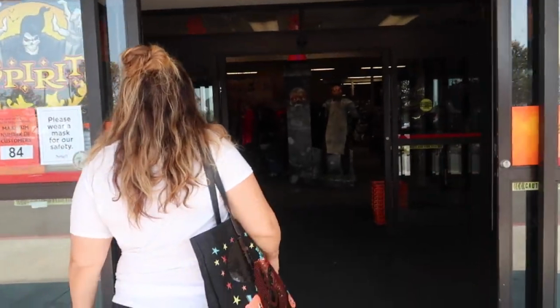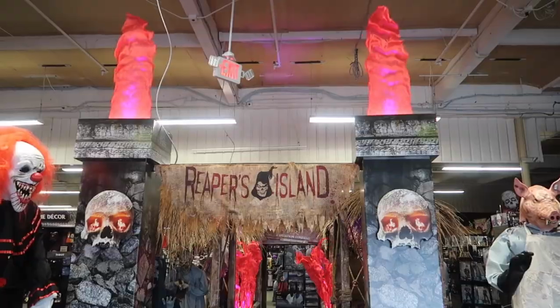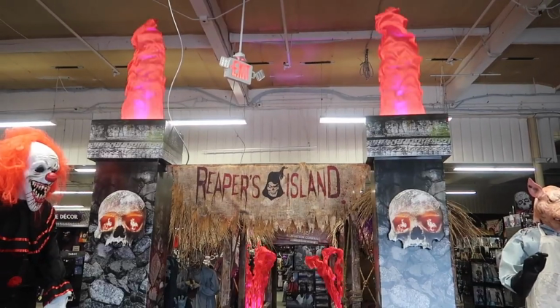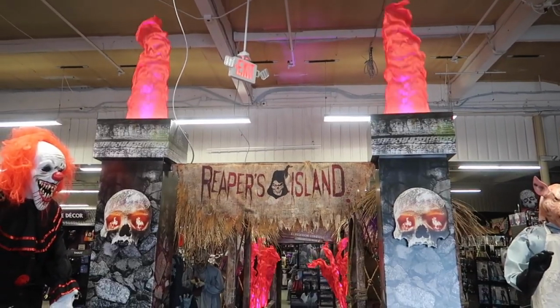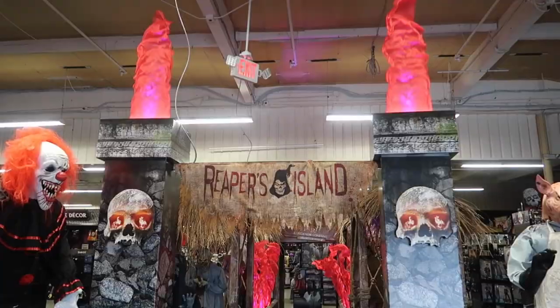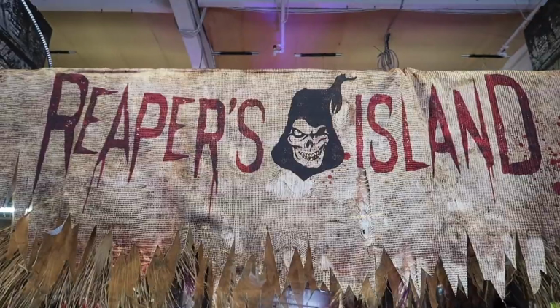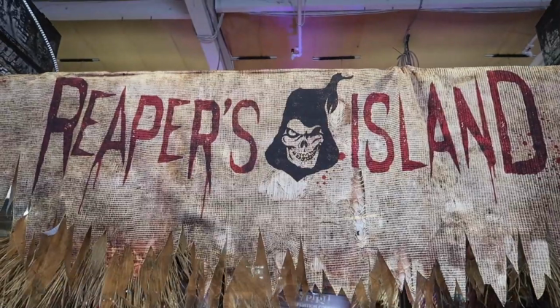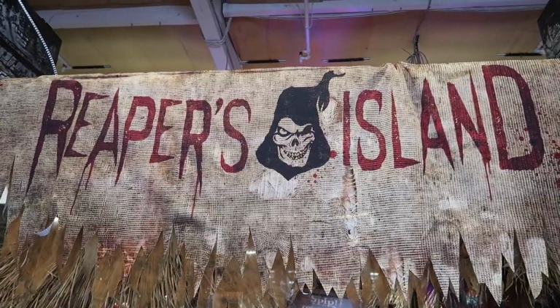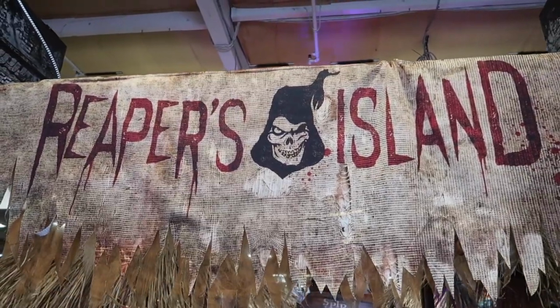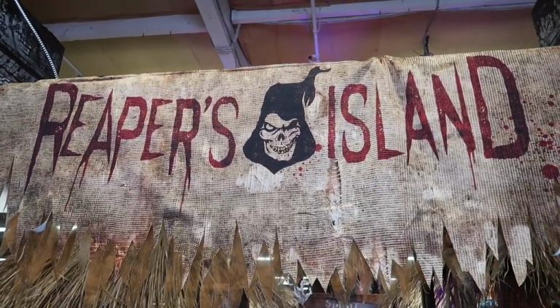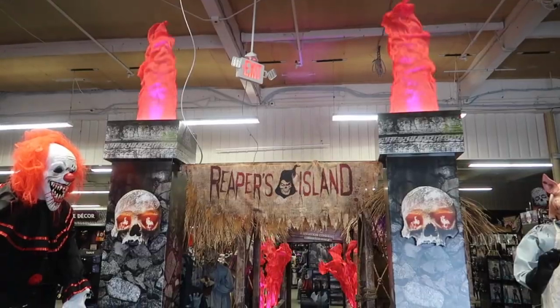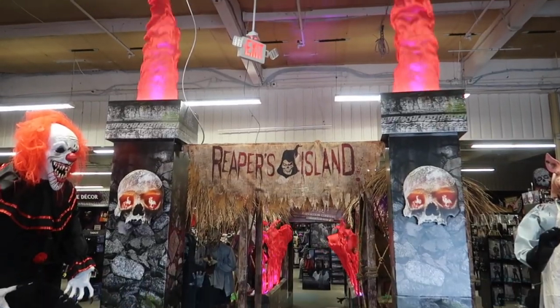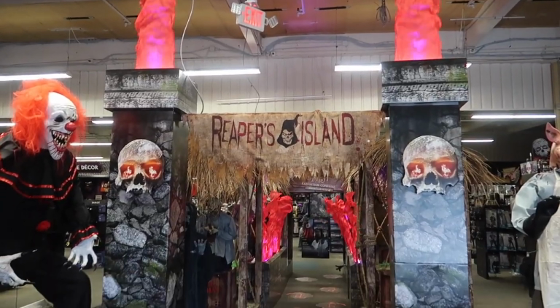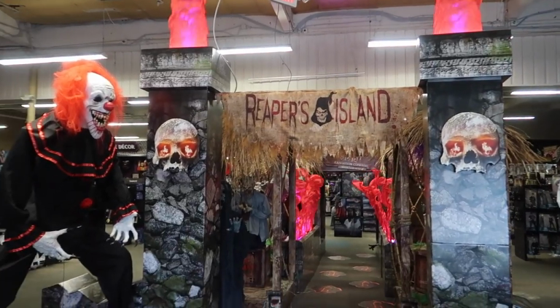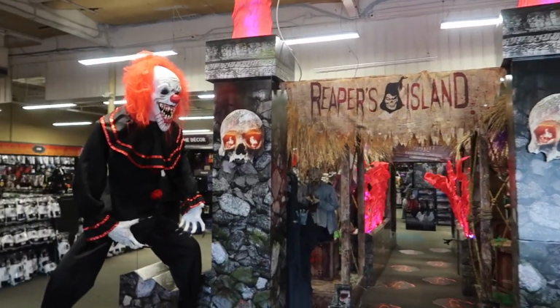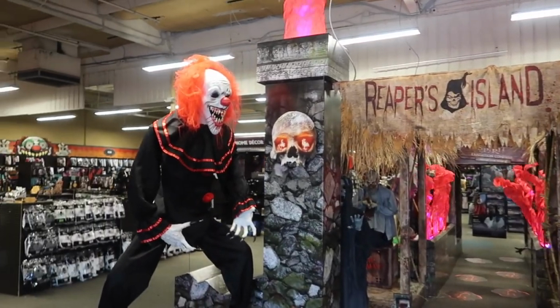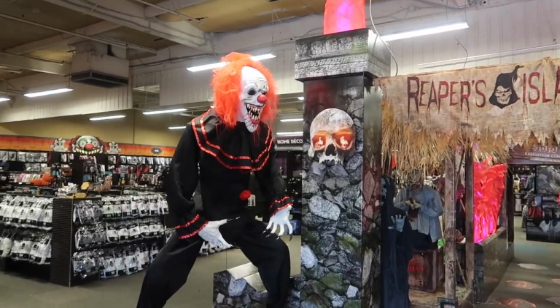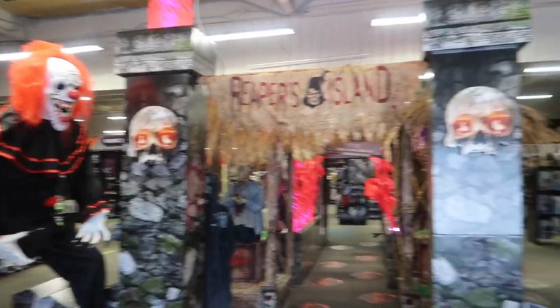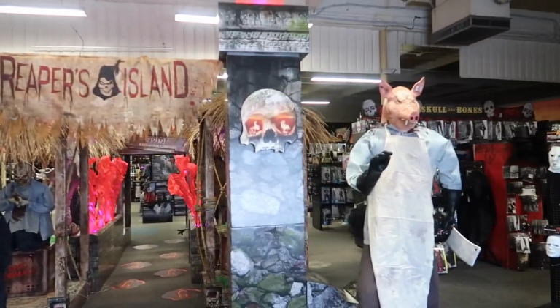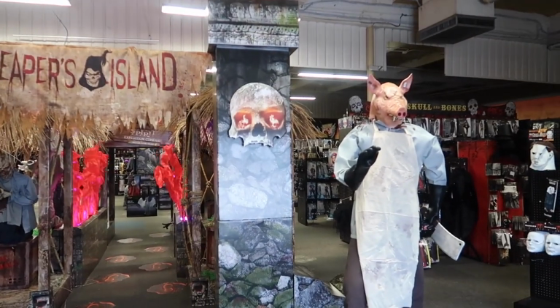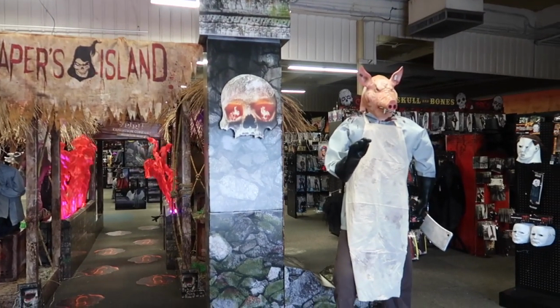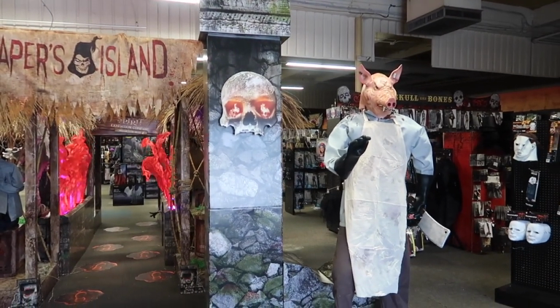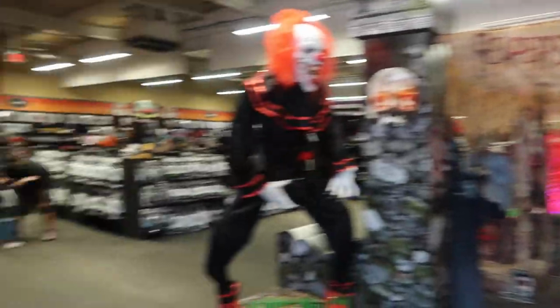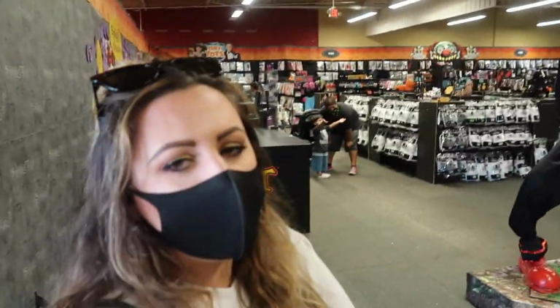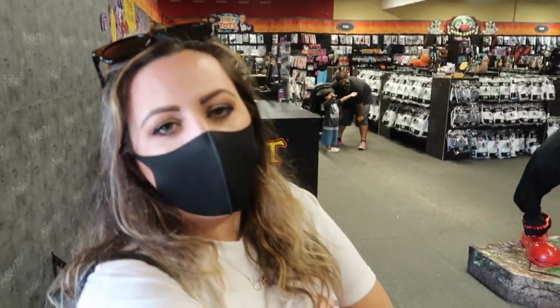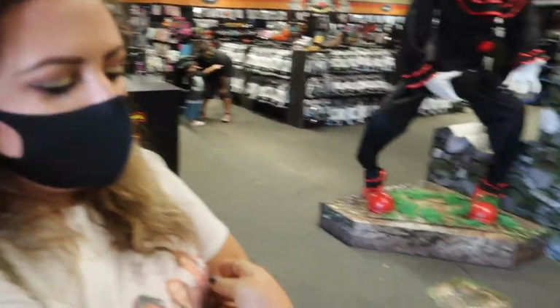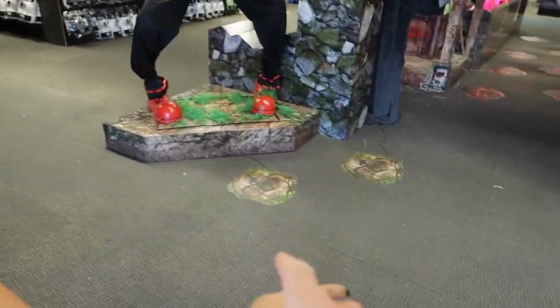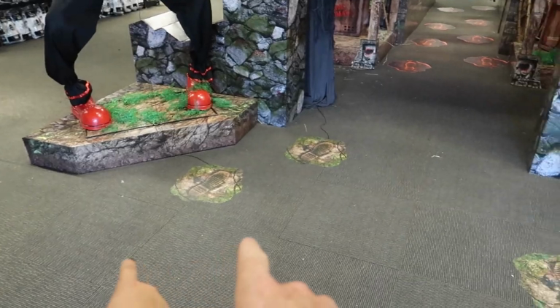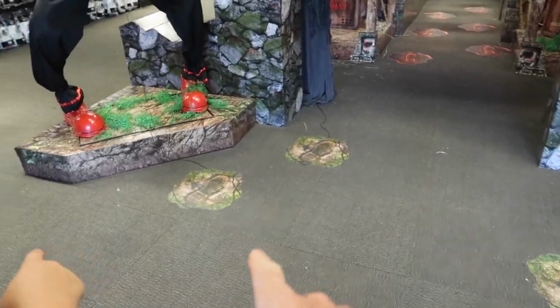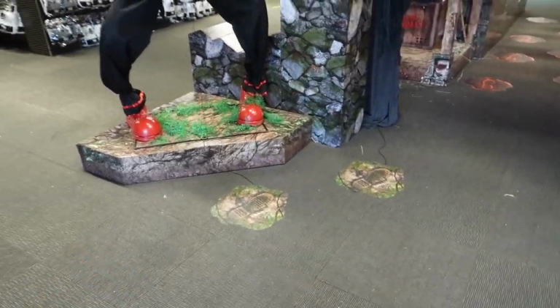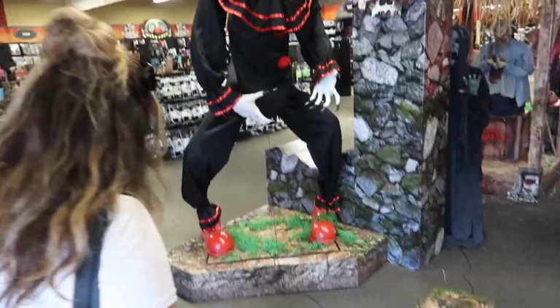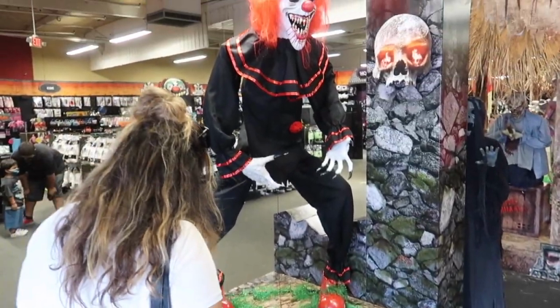The second you walk in, you're greeted by Reaper's Island. Look at these friendly fellows over here on the left and right! This might be the closest thing to a haunt we get this year. I think you're supposed to step on those — let's see what happens.